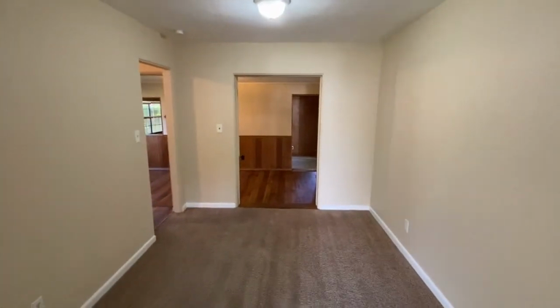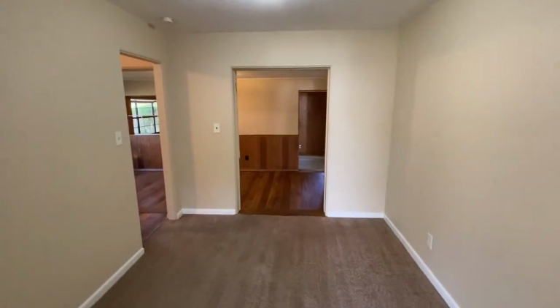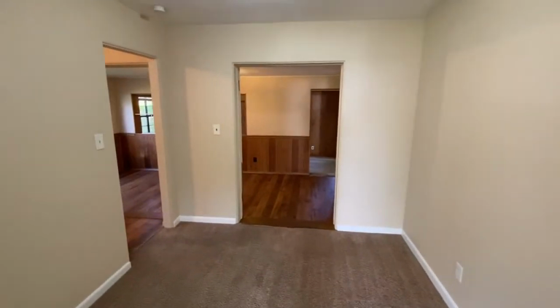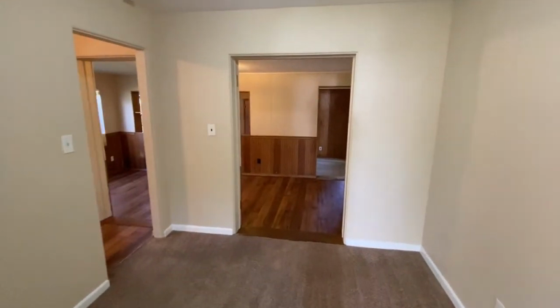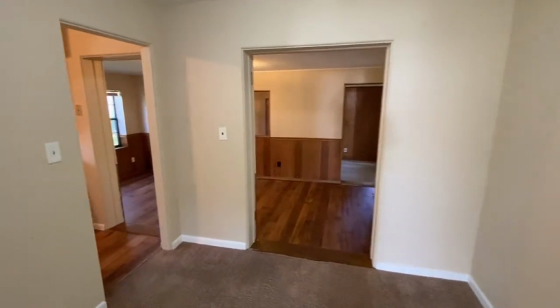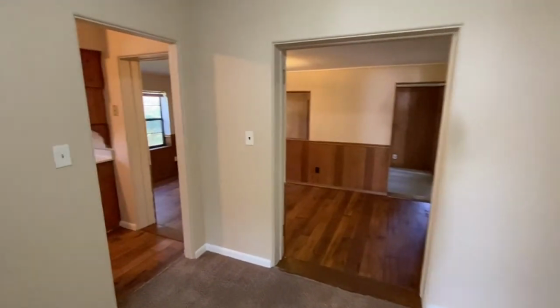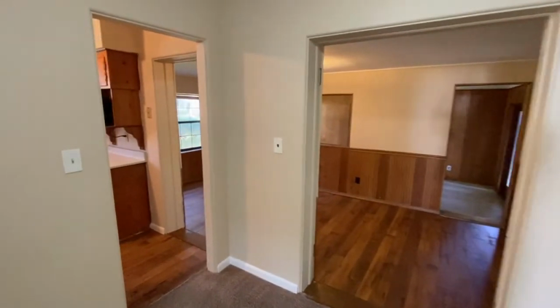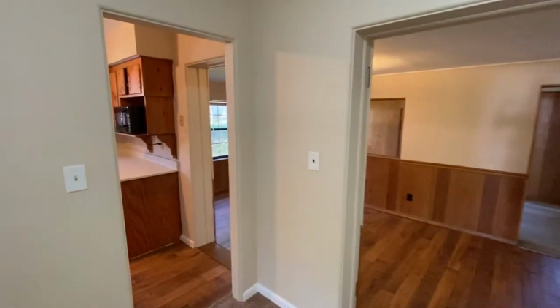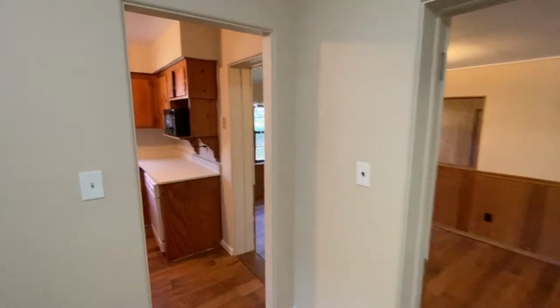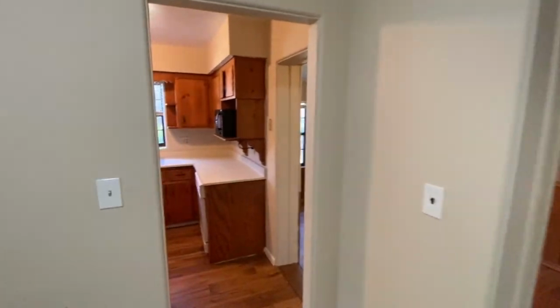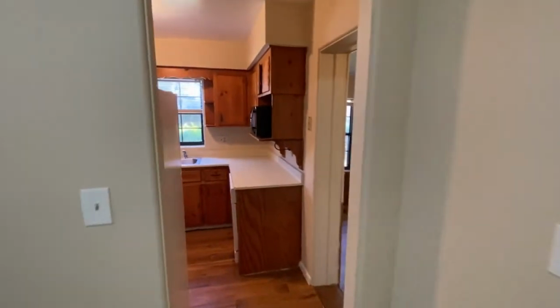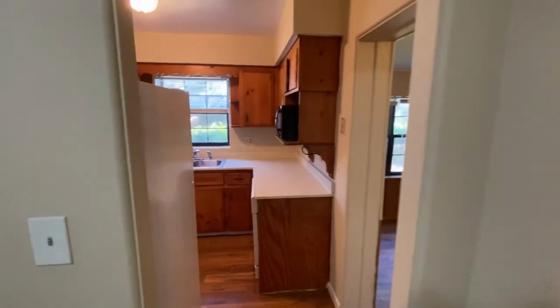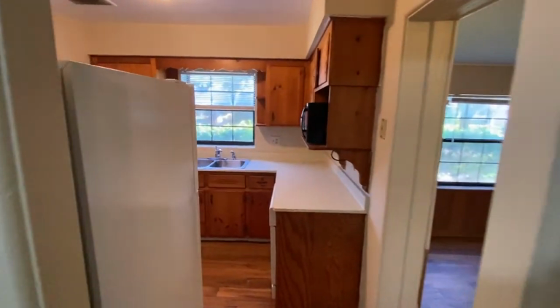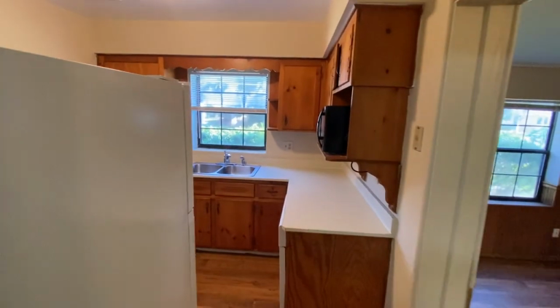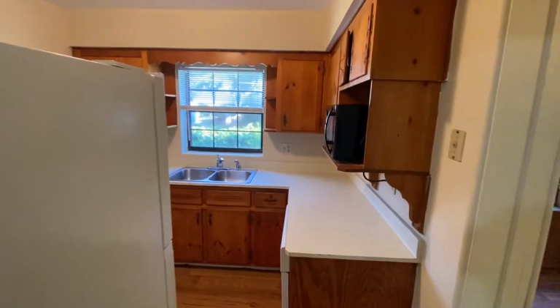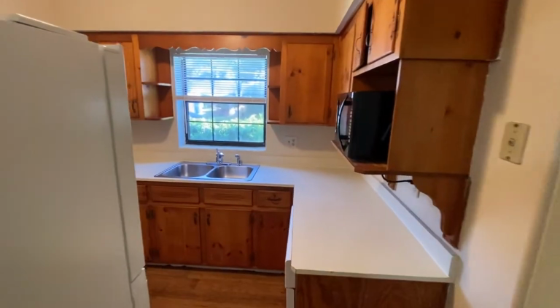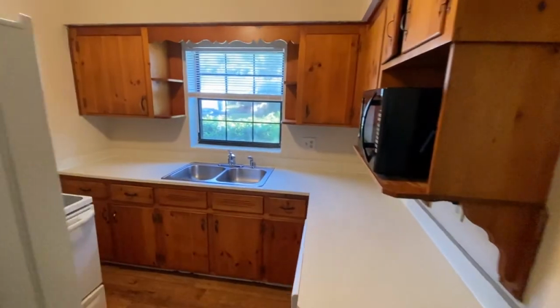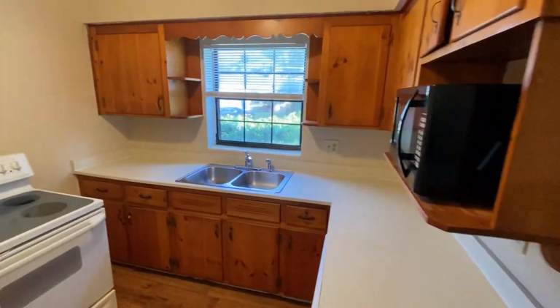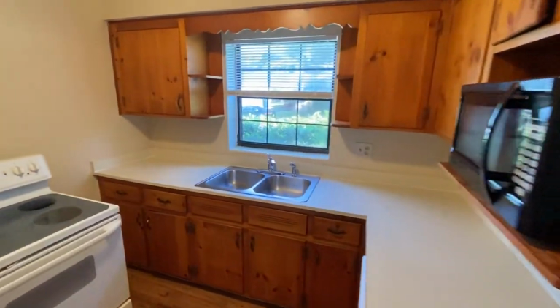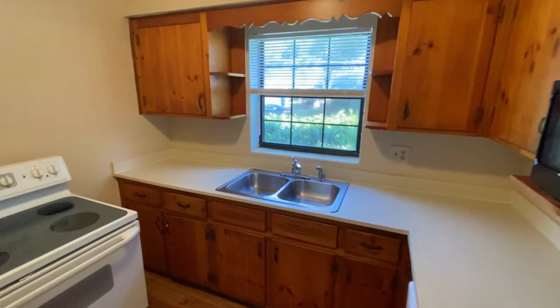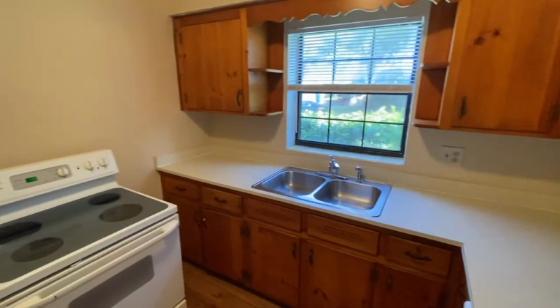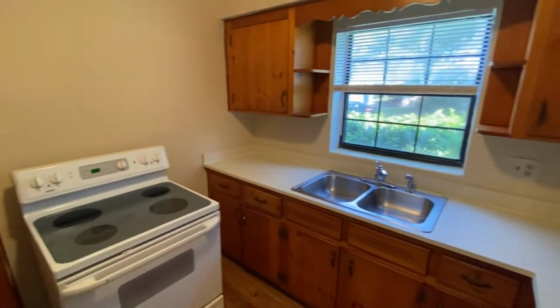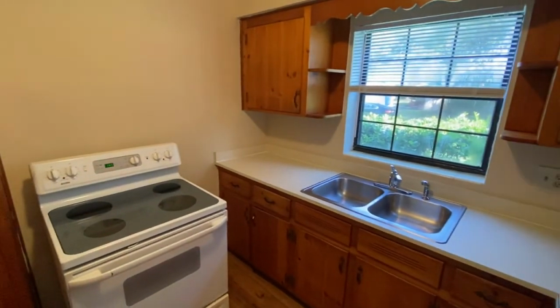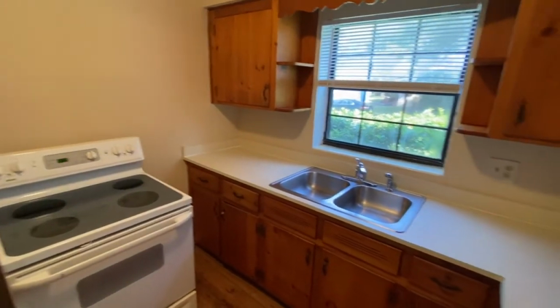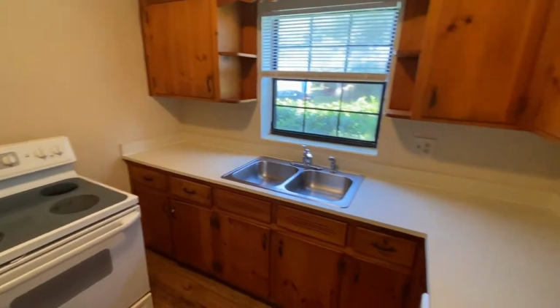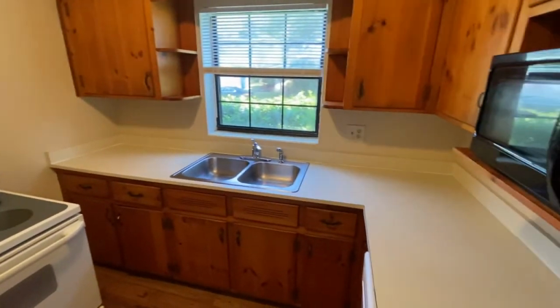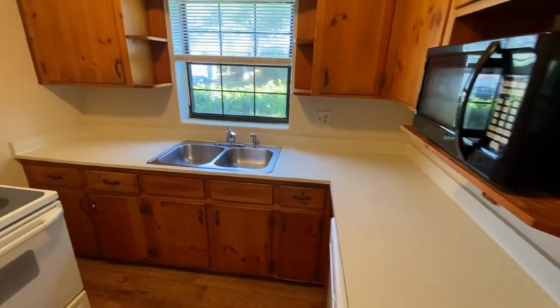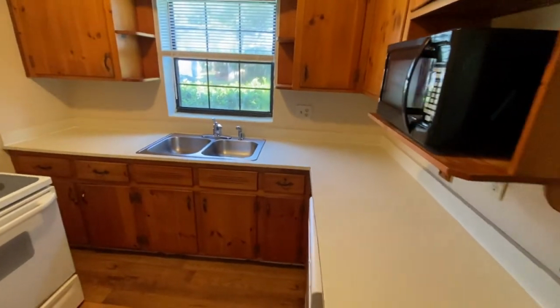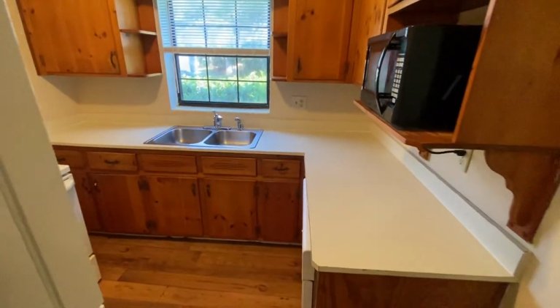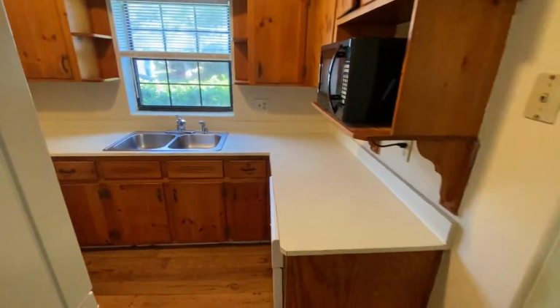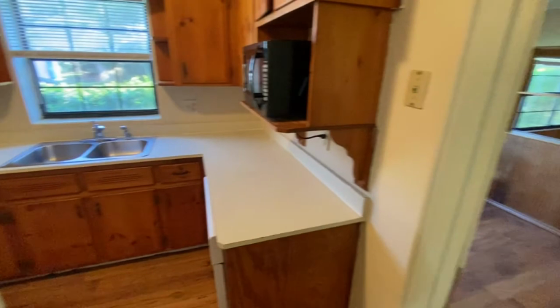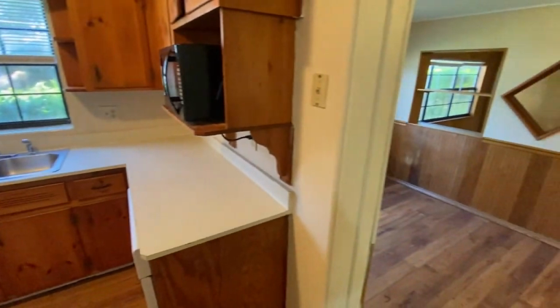Then as you go down to your left will be the kitchen — real wooden cabinets, dishwasher and a new fridge.